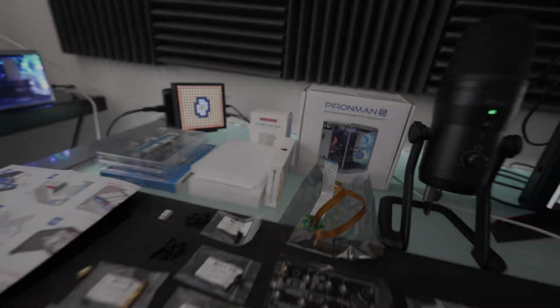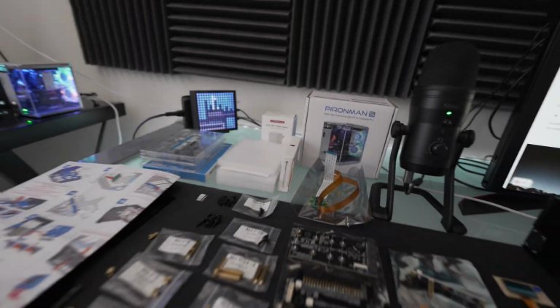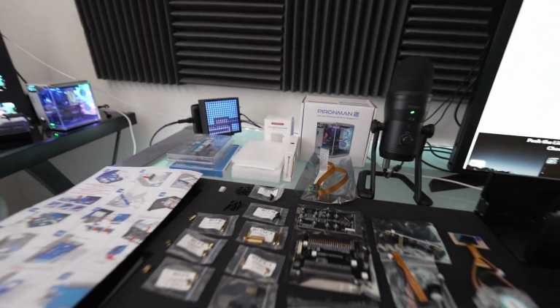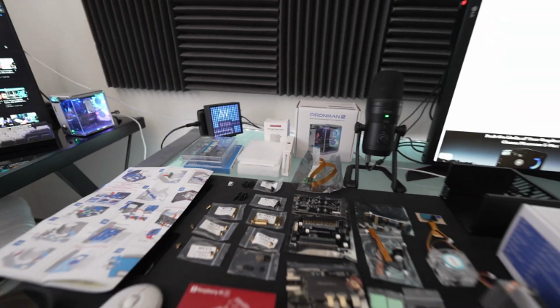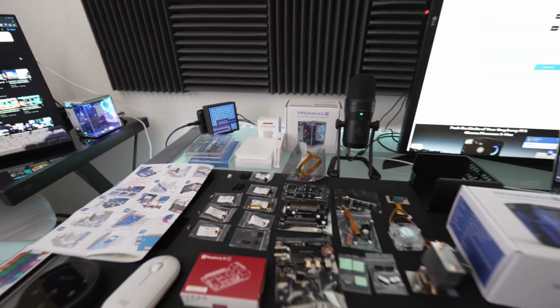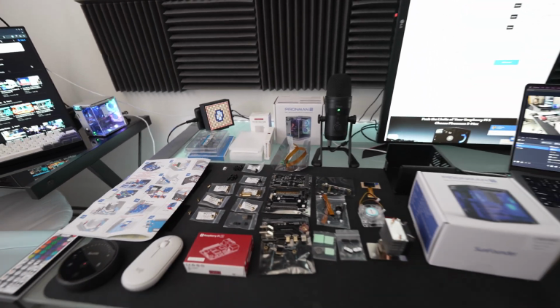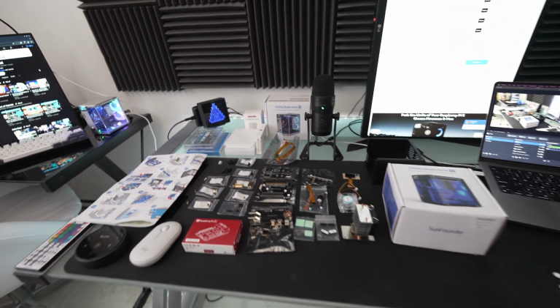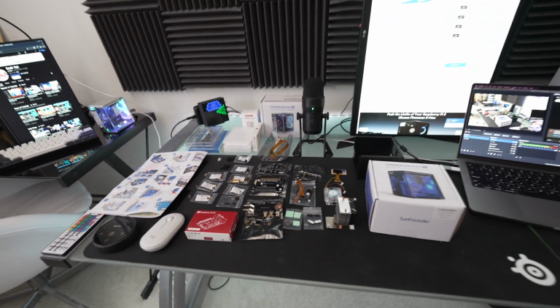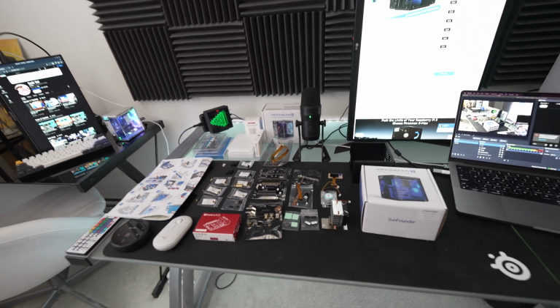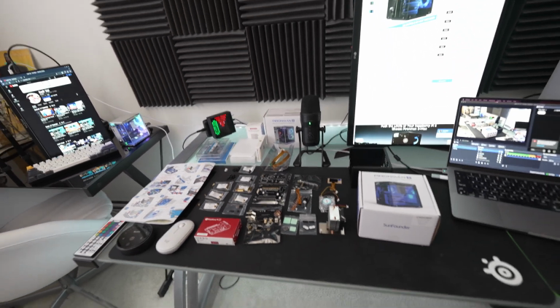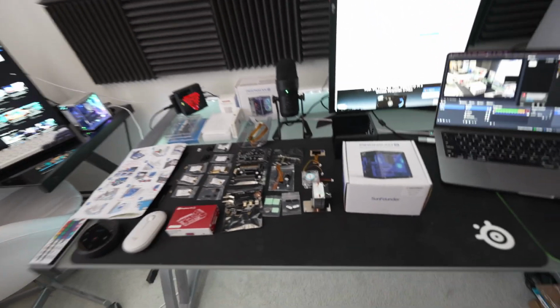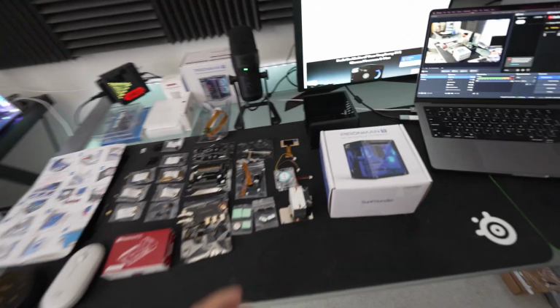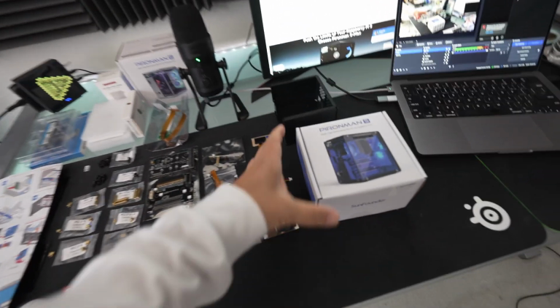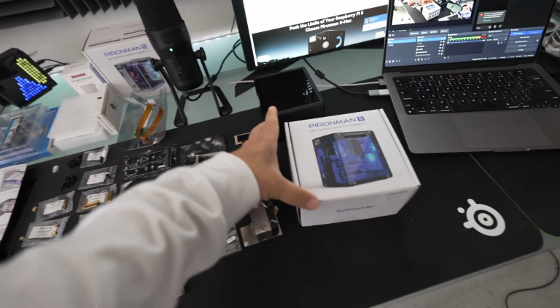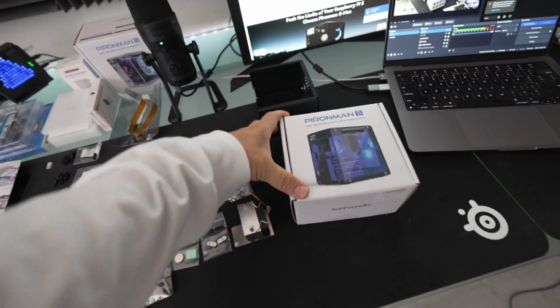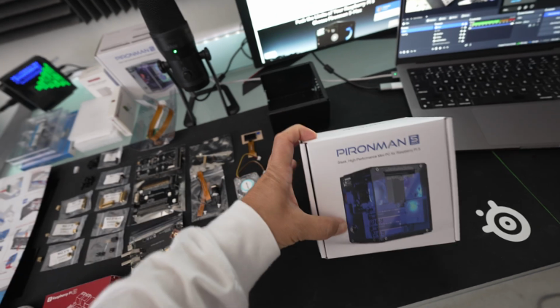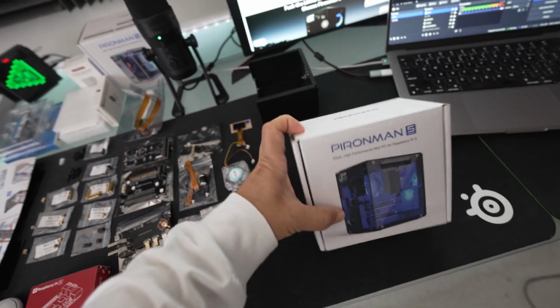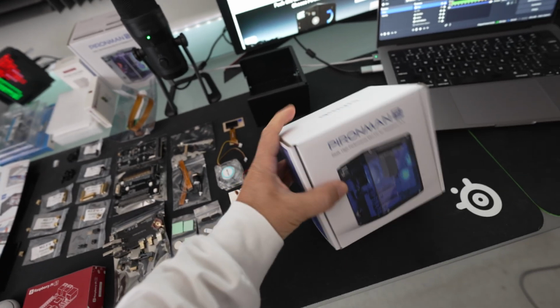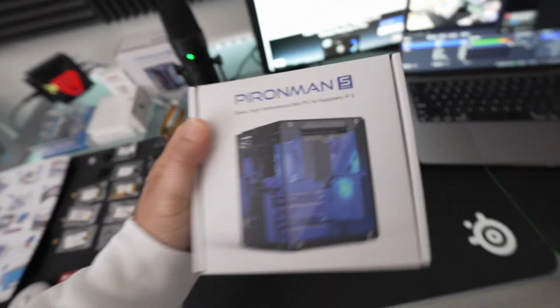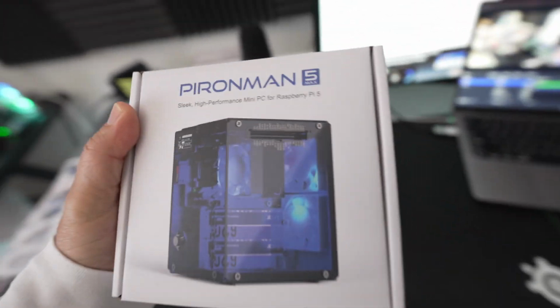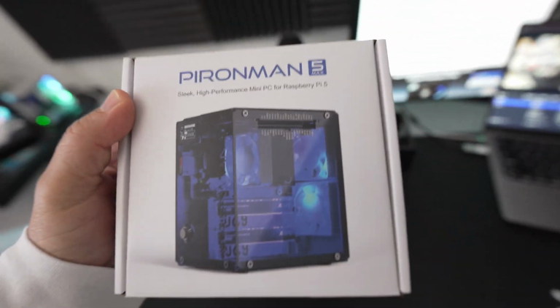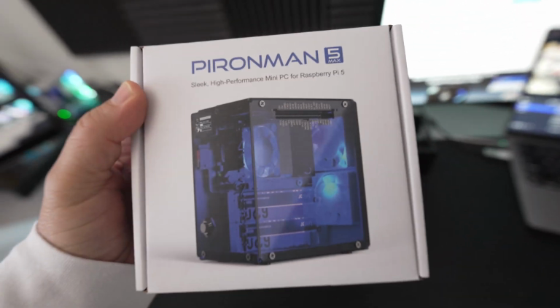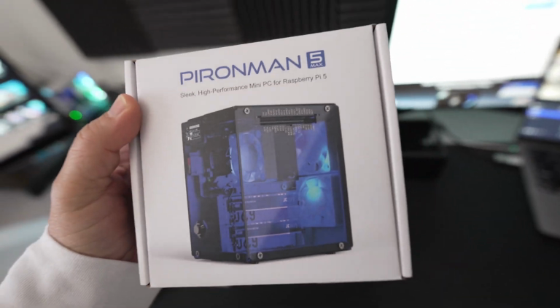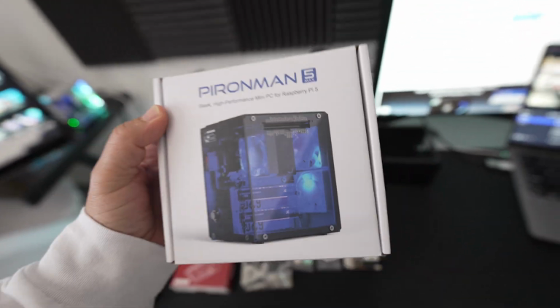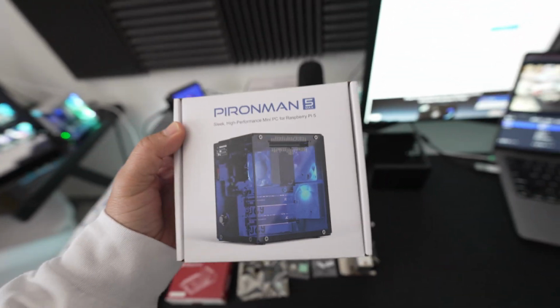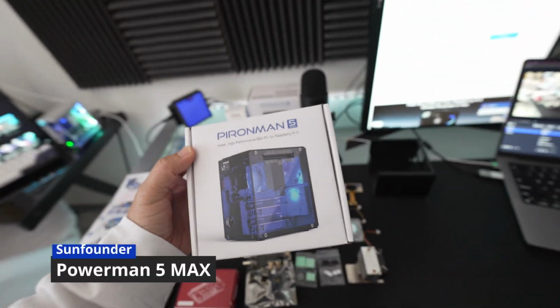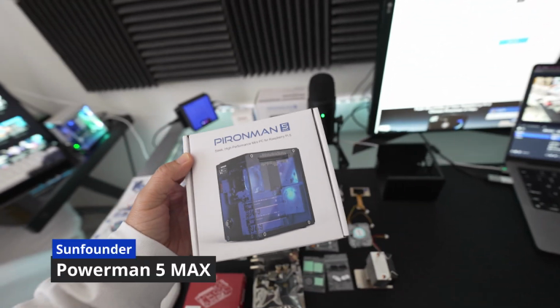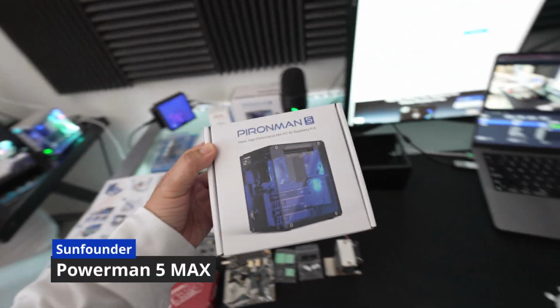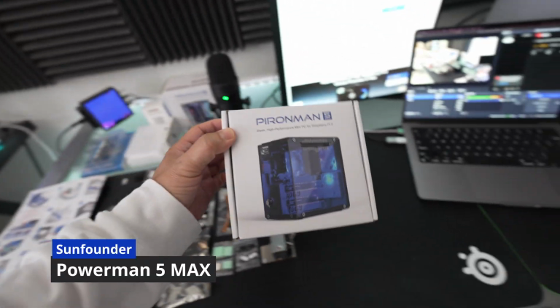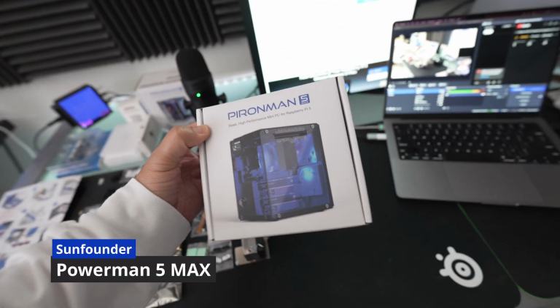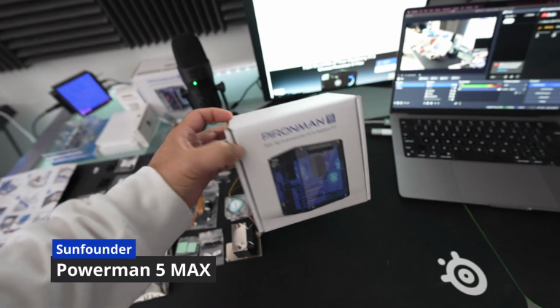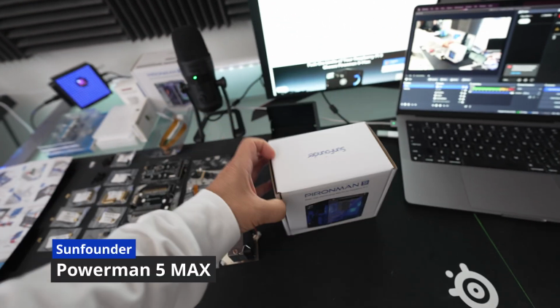Hey everyone, welcome back to a new mini PC build. Today we are building the new Pirate Man 5 Max case right here. Shout out to Sun Founder for this new case — it is all blacked out.